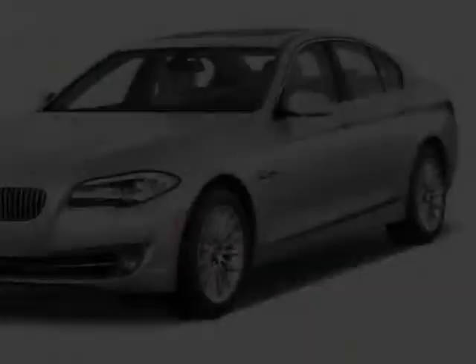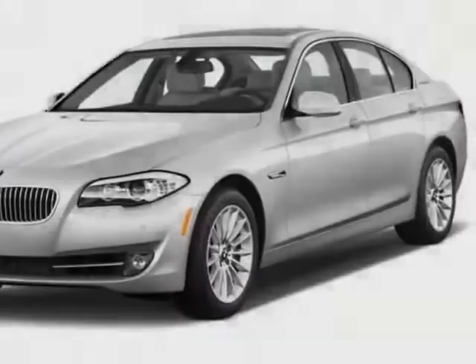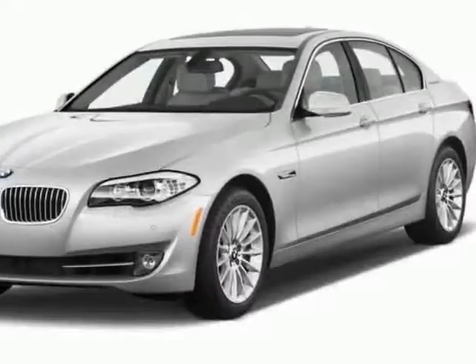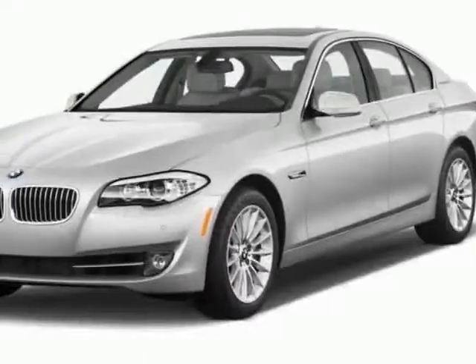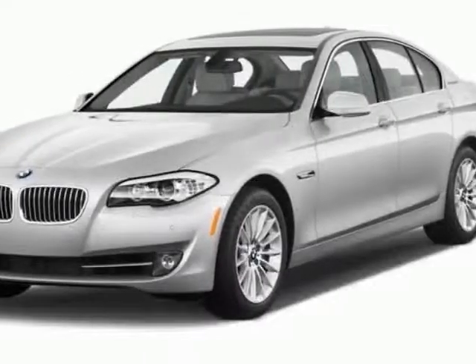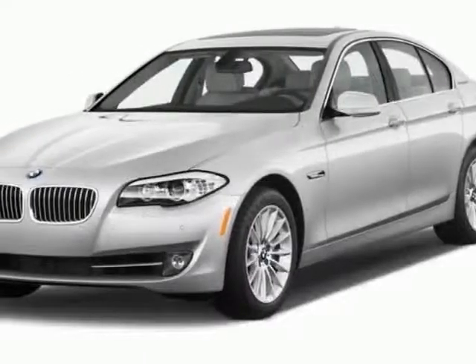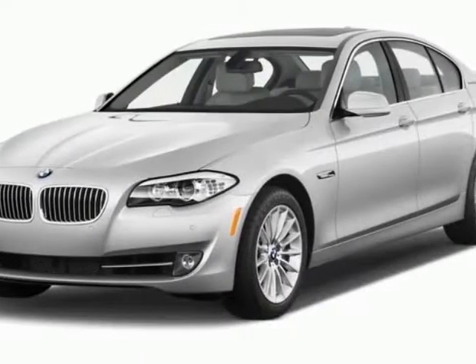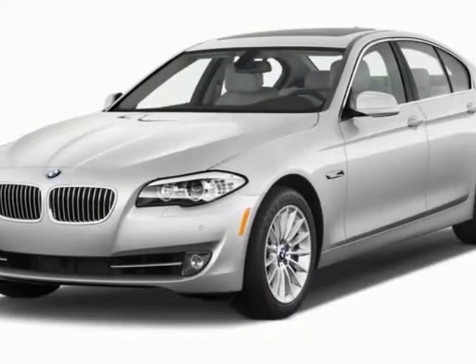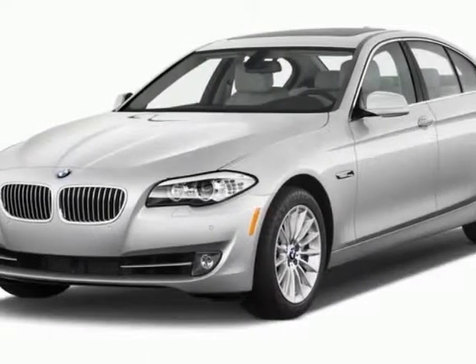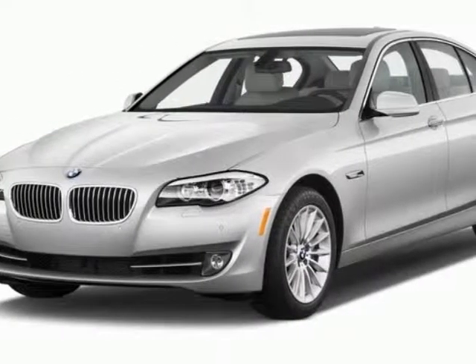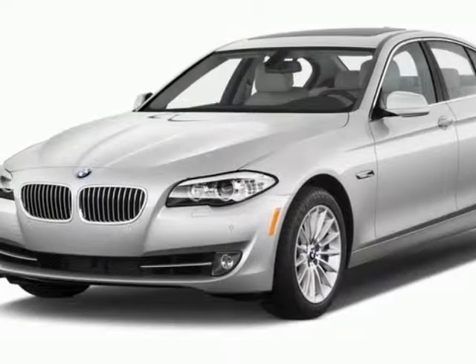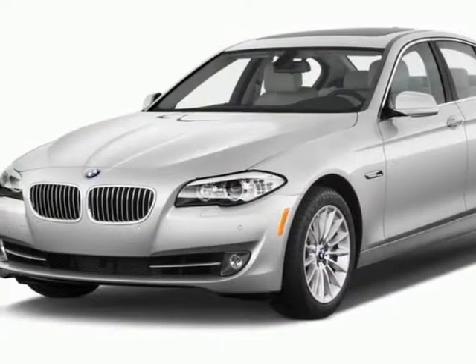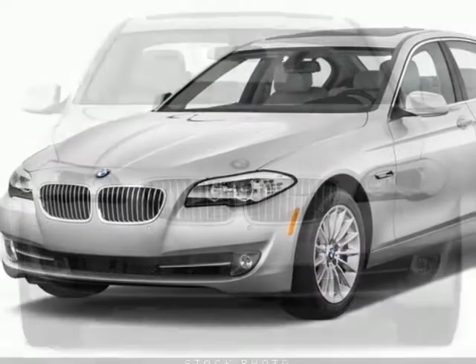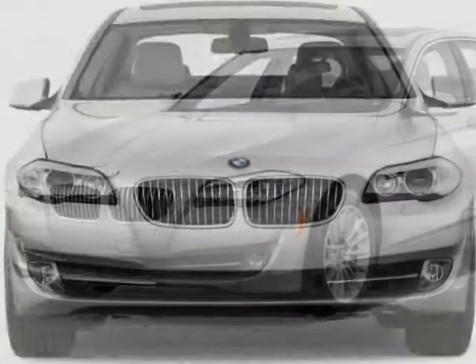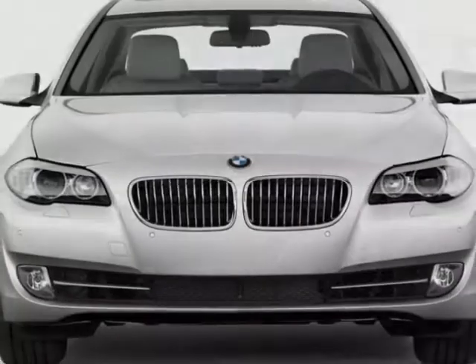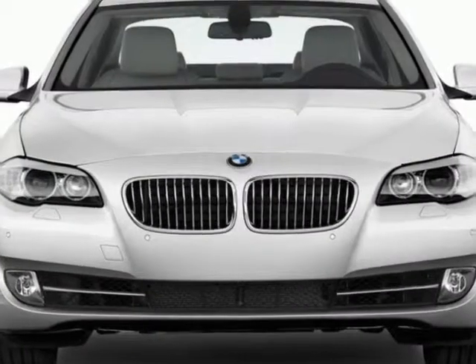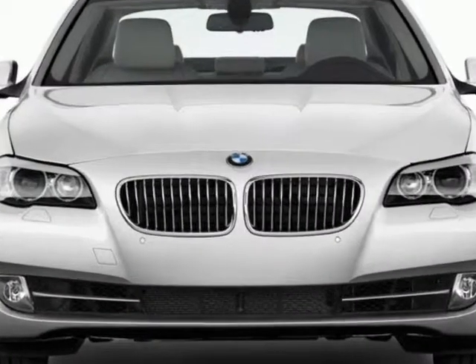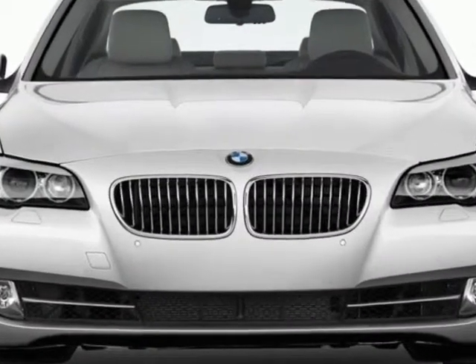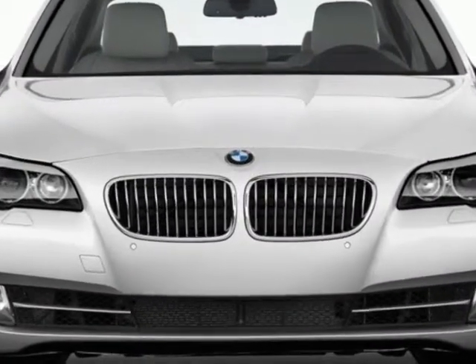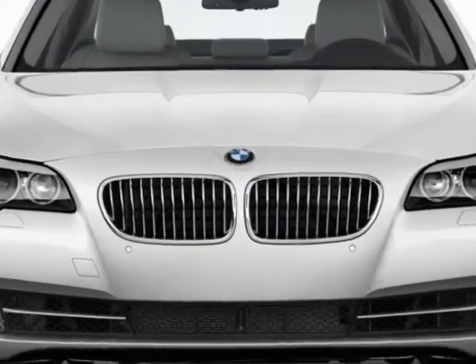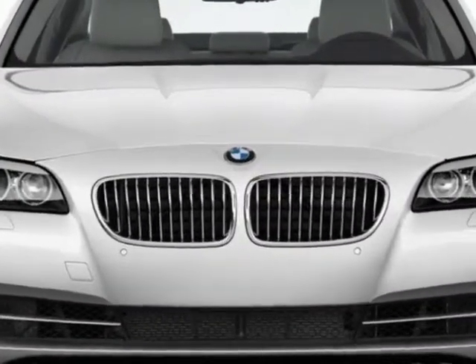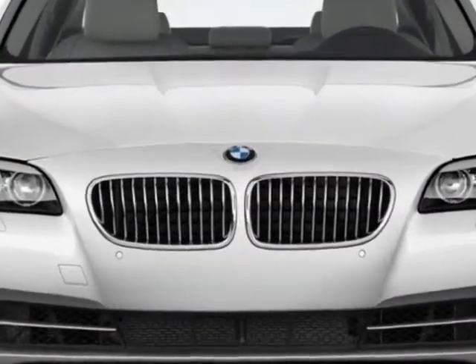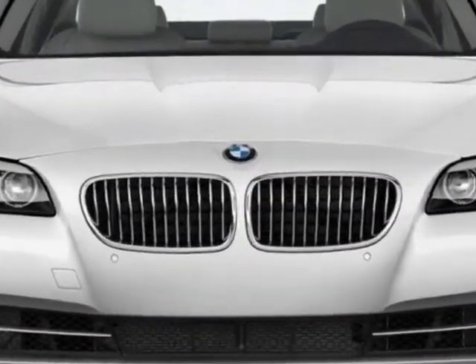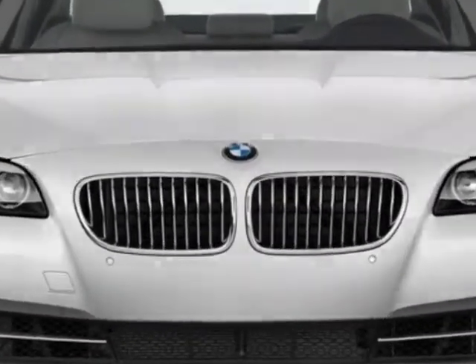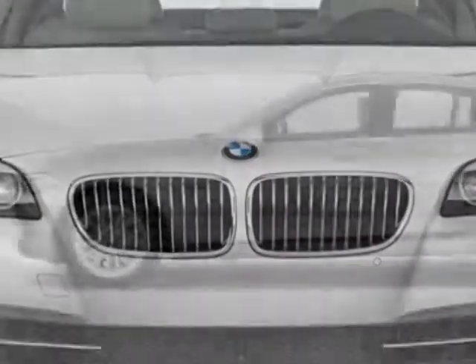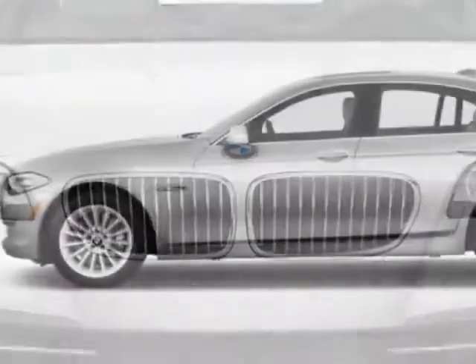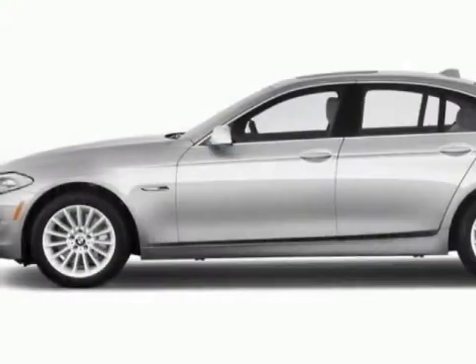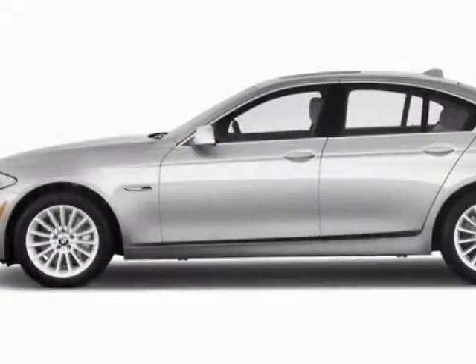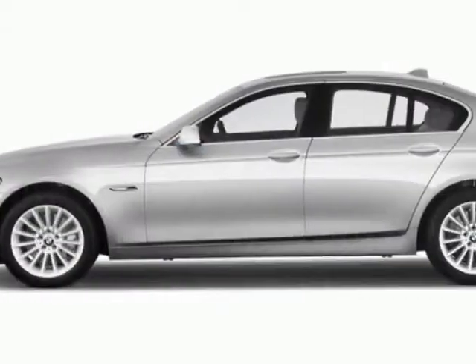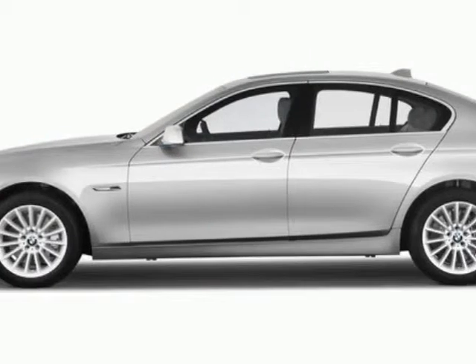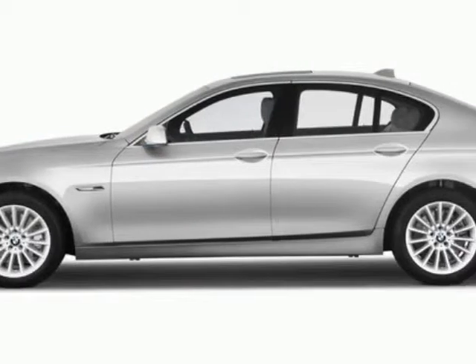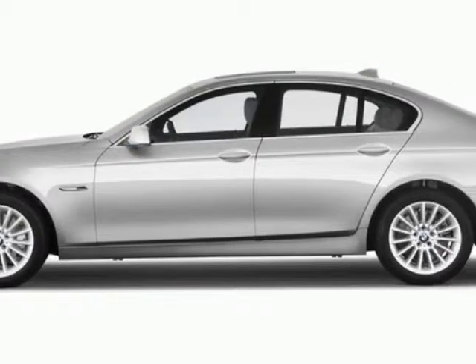Take a look at this new 2013 BMW 5-Series. This 5-Series boasts a 2.0-liter engine and has an unspecified transmission.